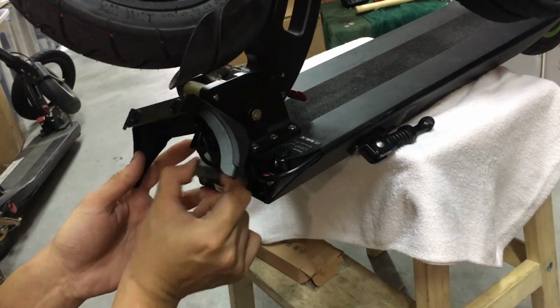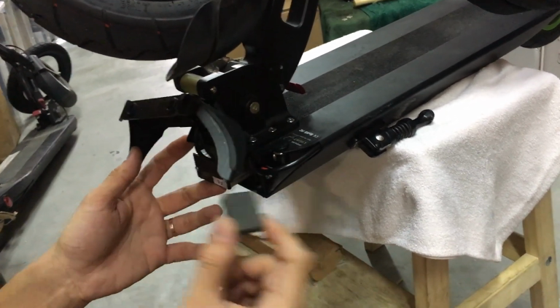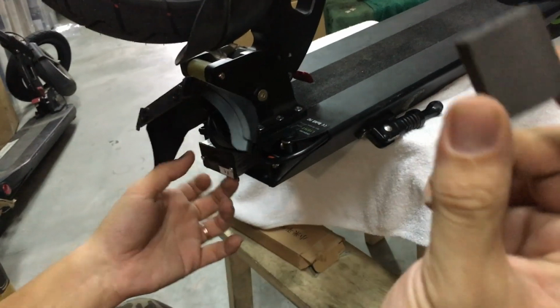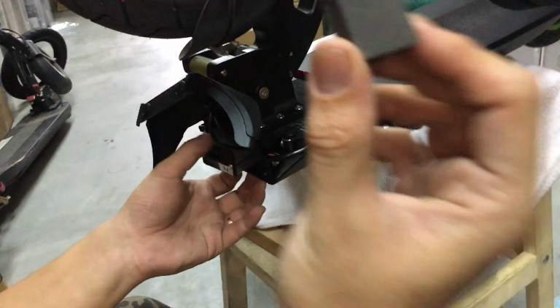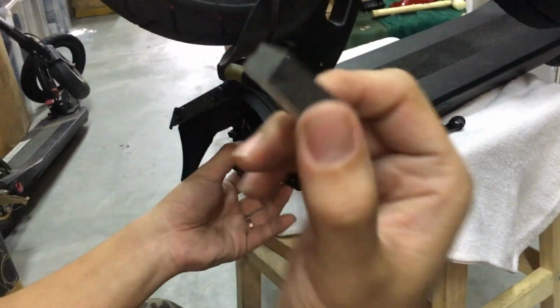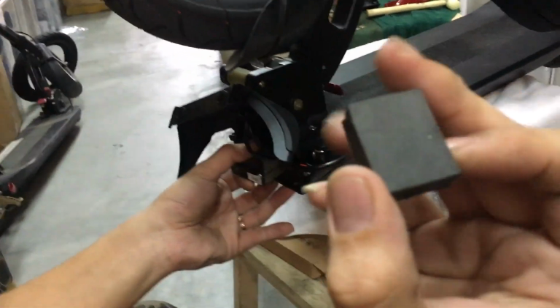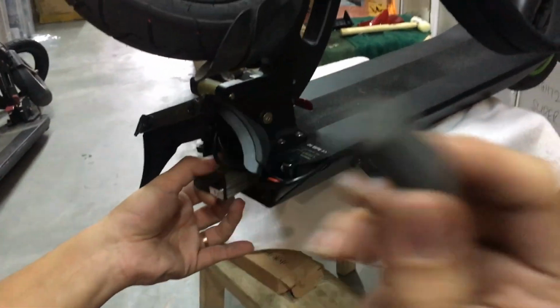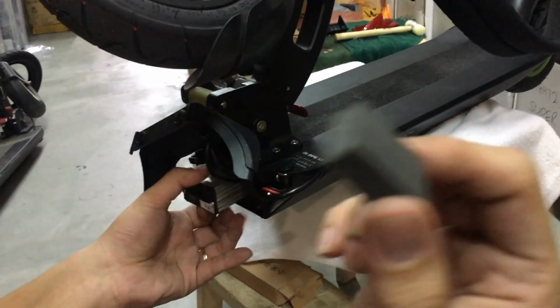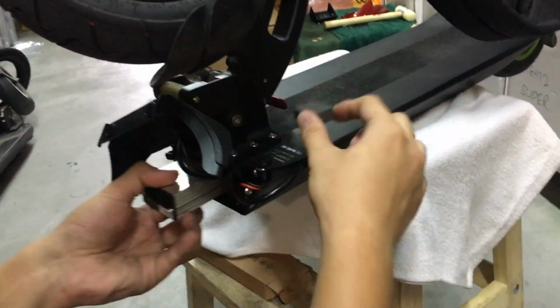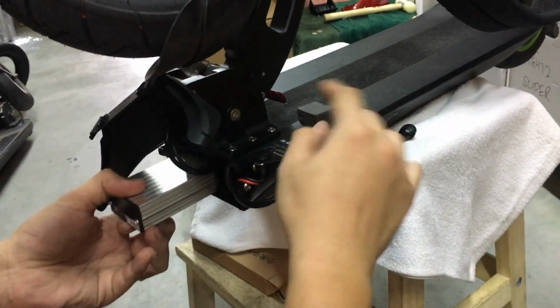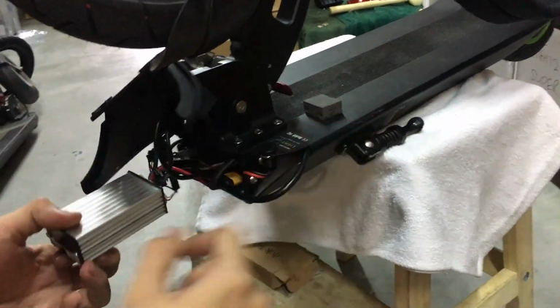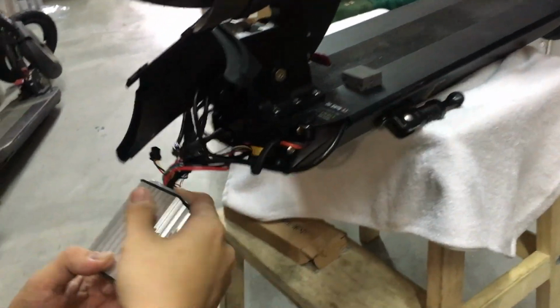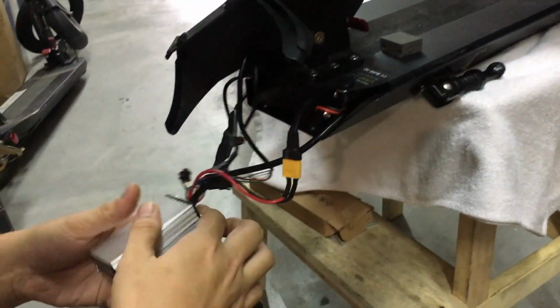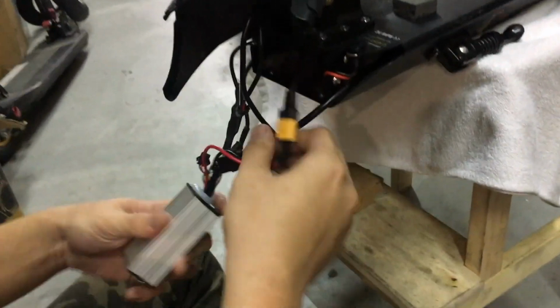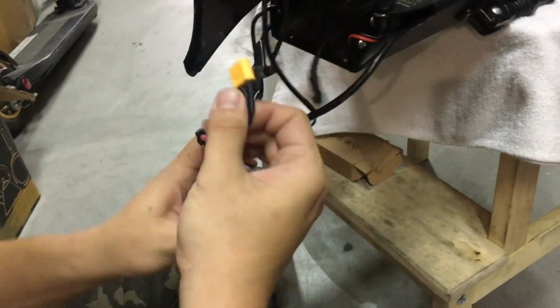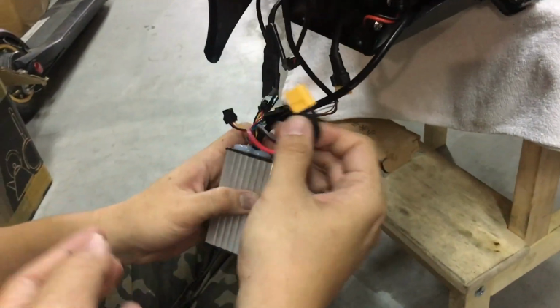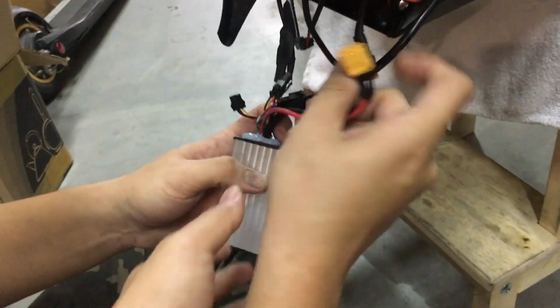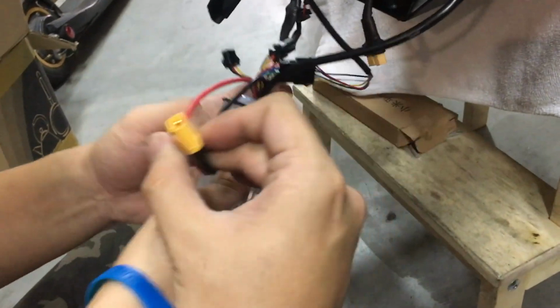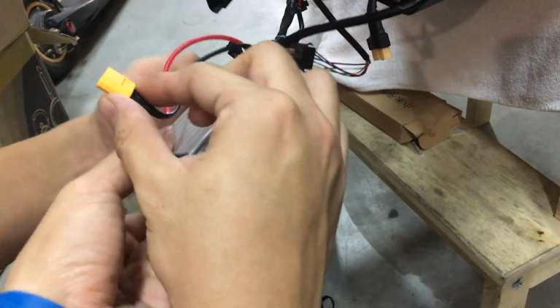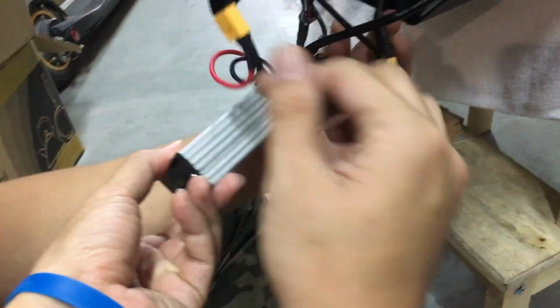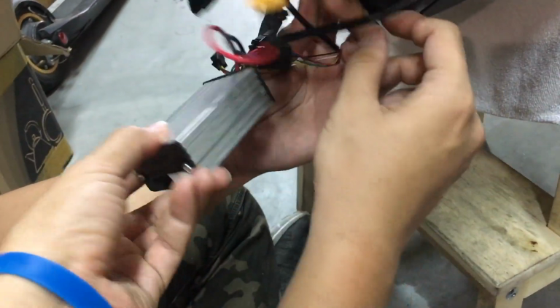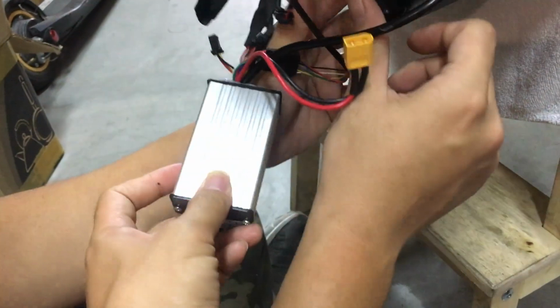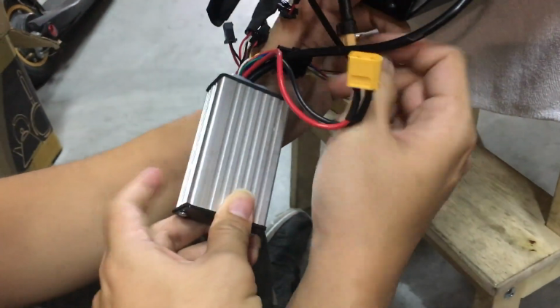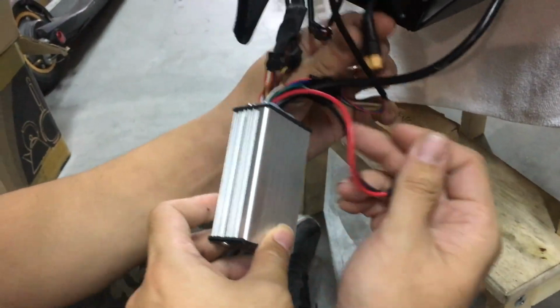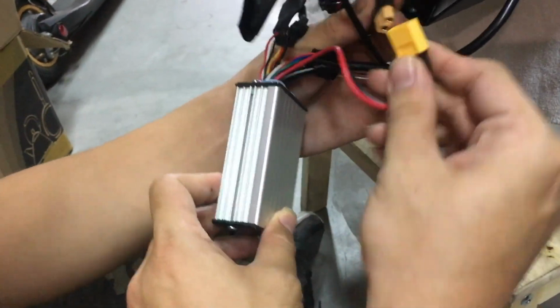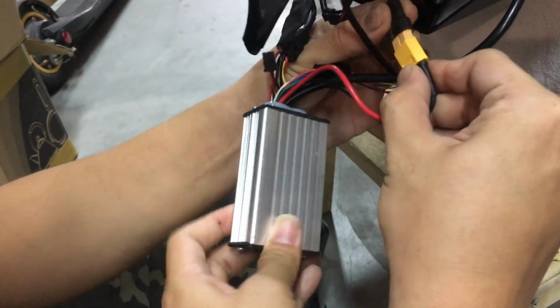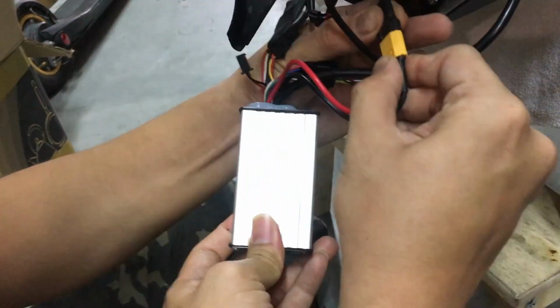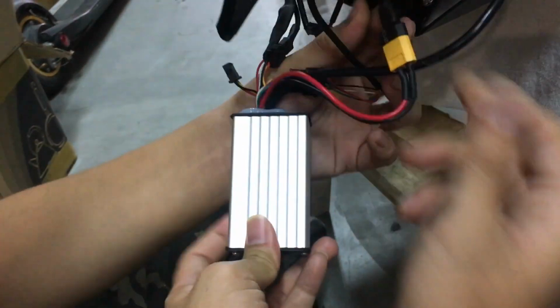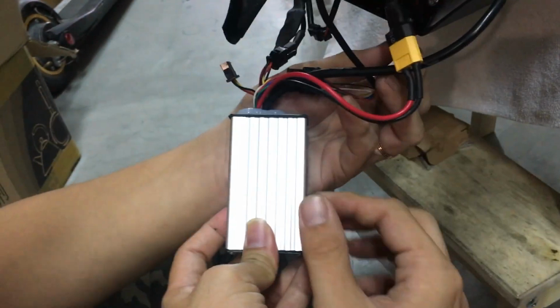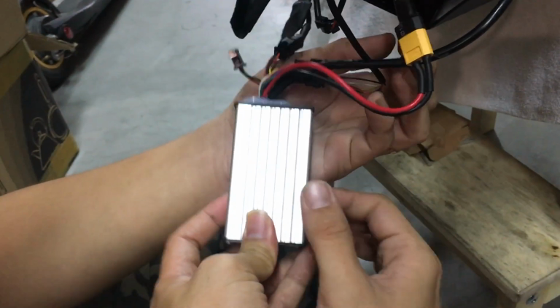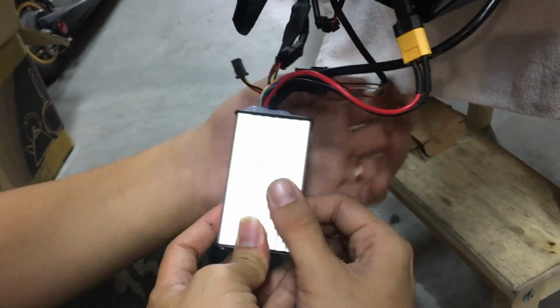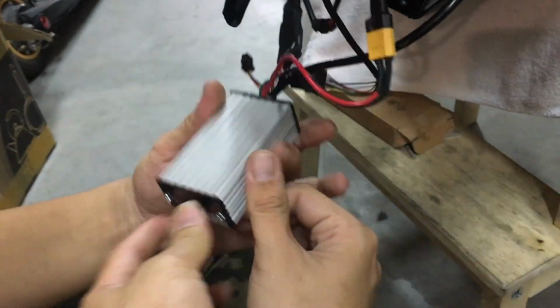Take note of this padding — must keep it. This is what the controller looks like. For the Lite 2, the newest version, the controller is the smaller casing.